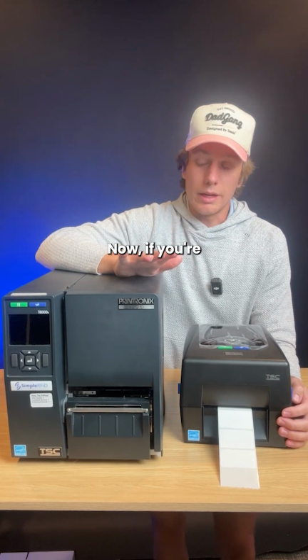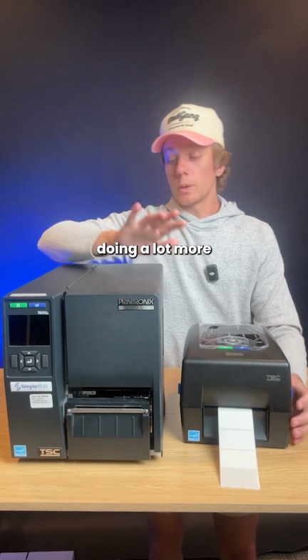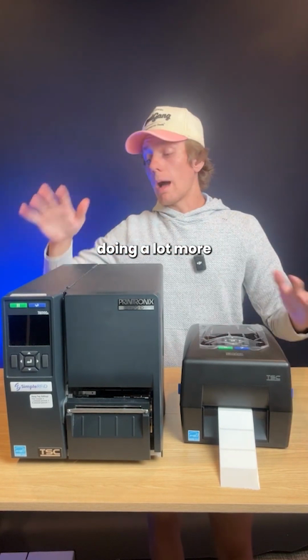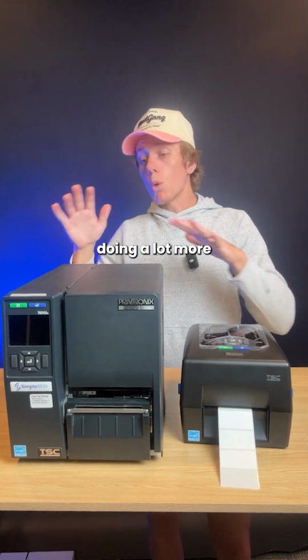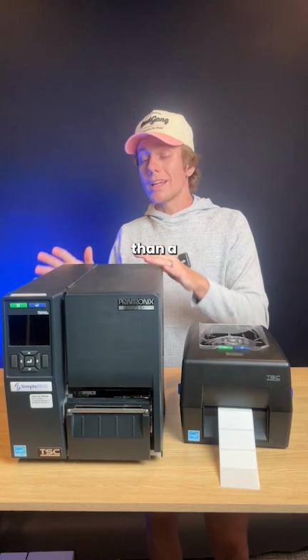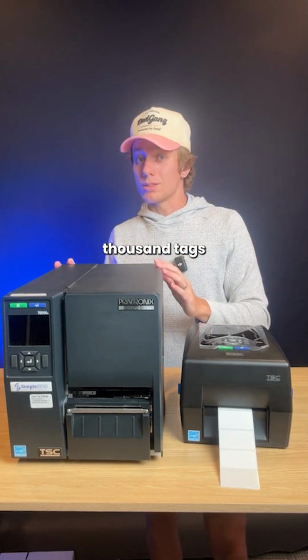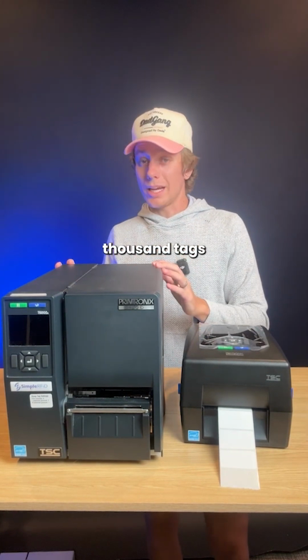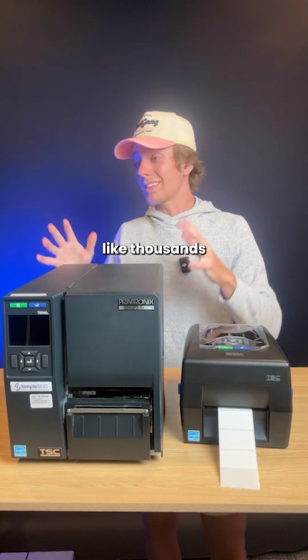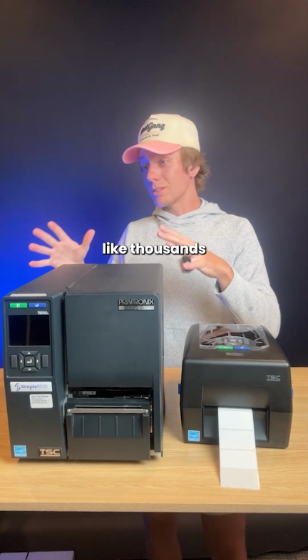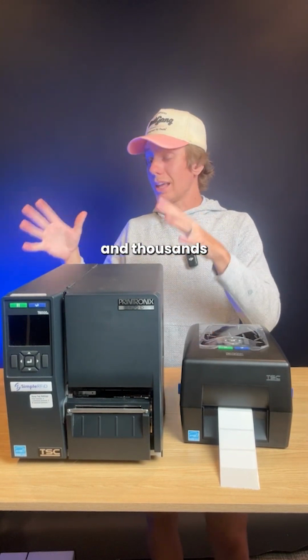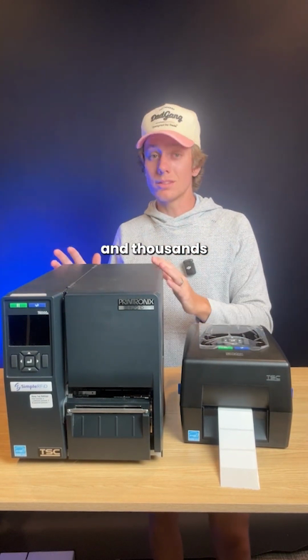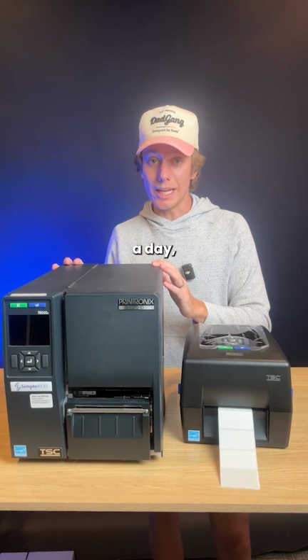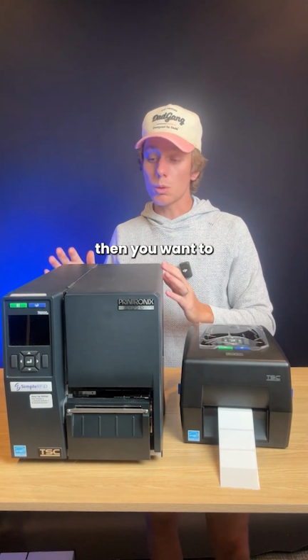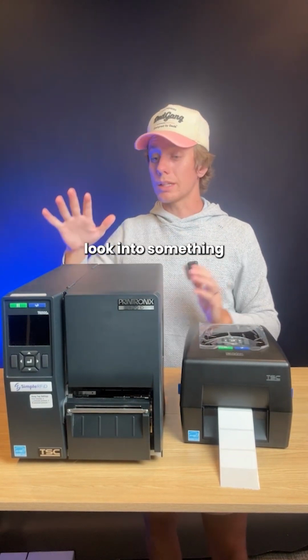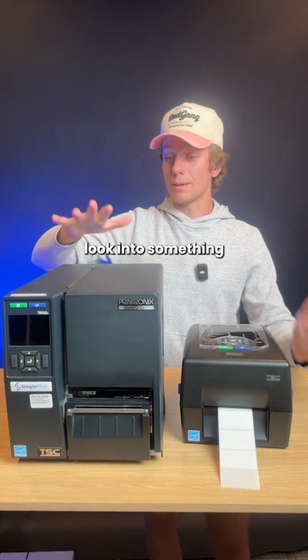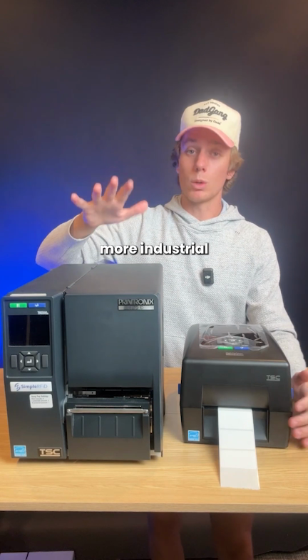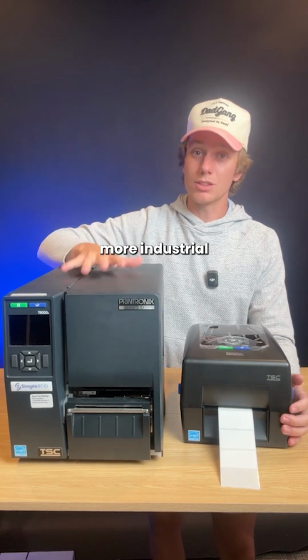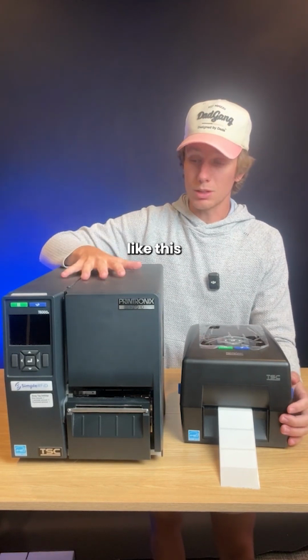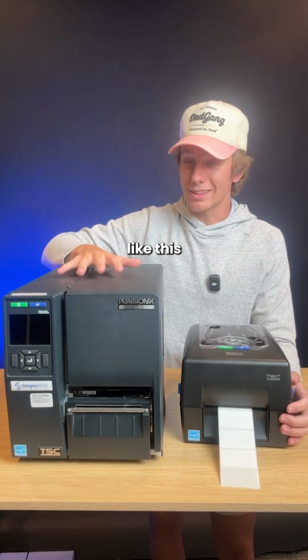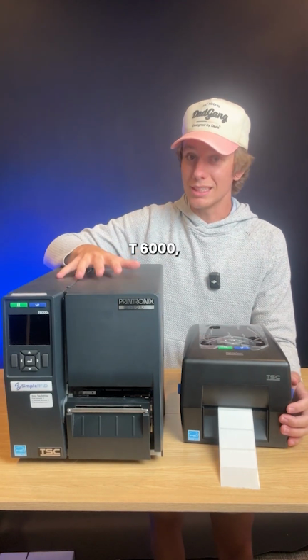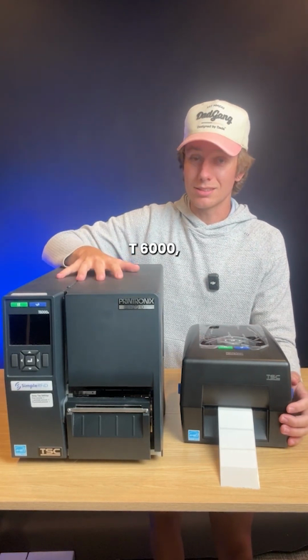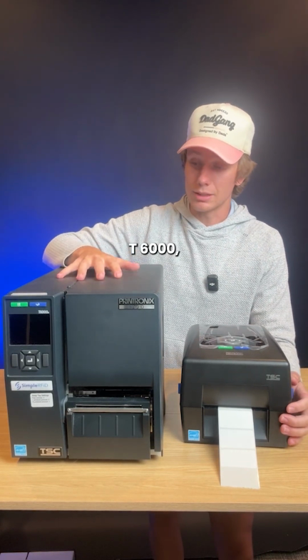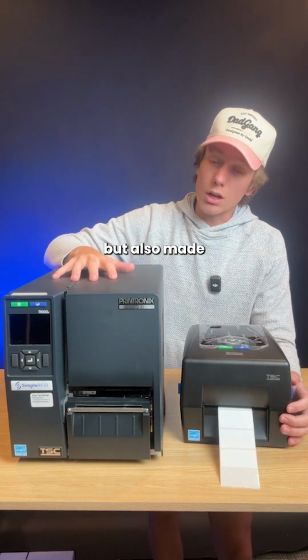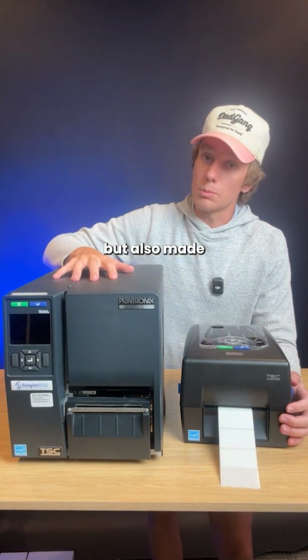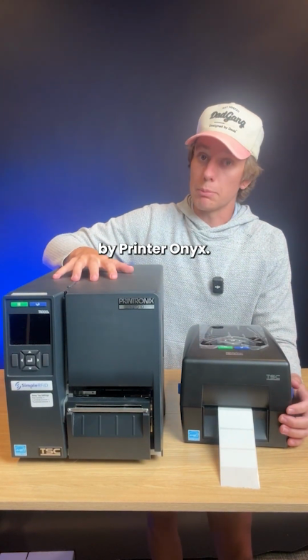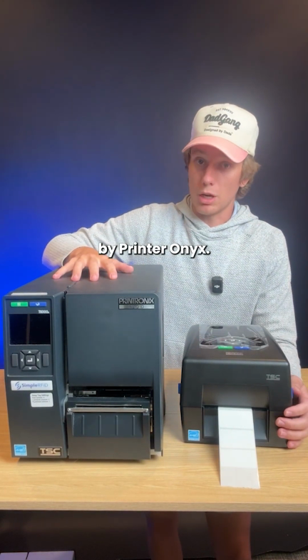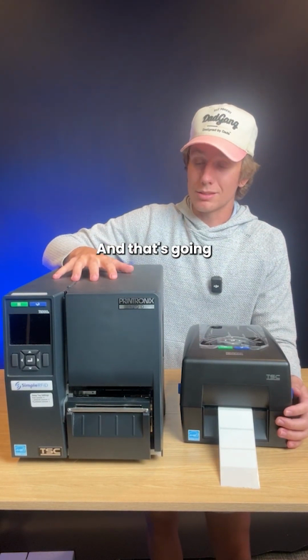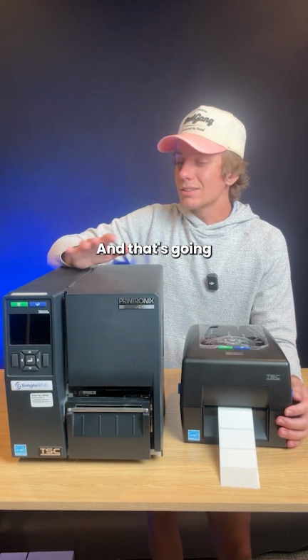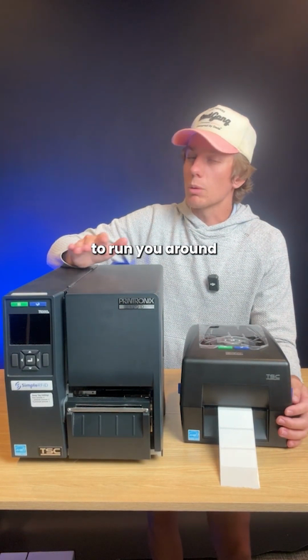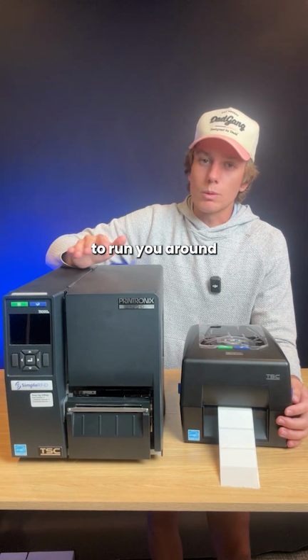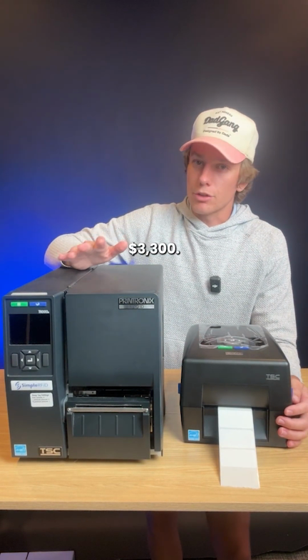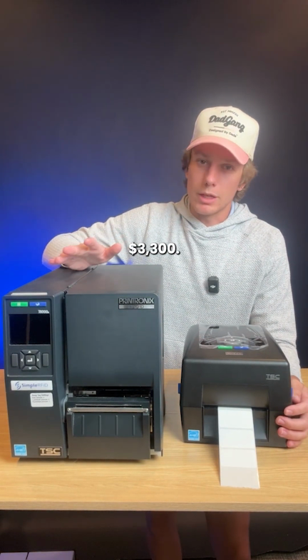Now, if you're doing a lot more than a thousand tags — like thousands and thousands a day — then you want to look into something more industrial, like this T6000, also made by Printronics. It's going to run you around $3,300.